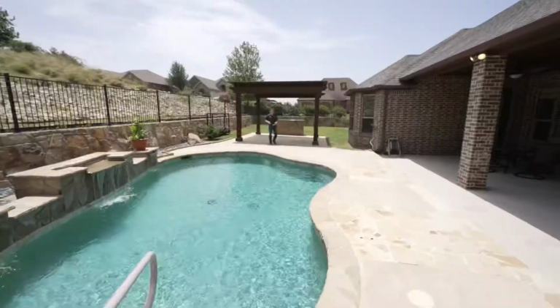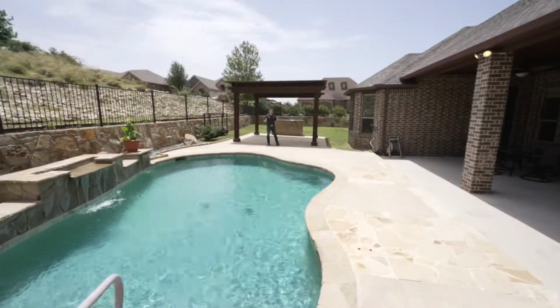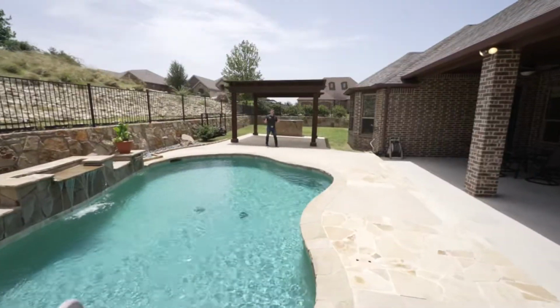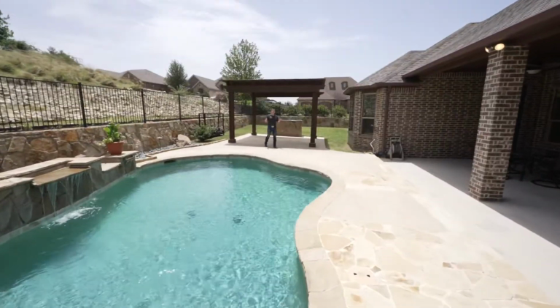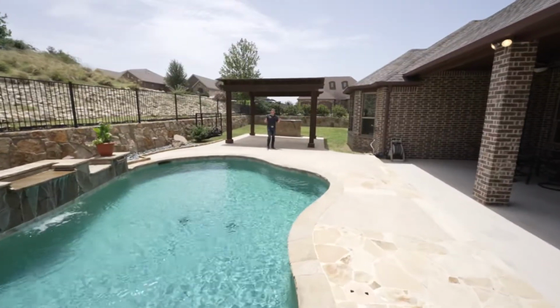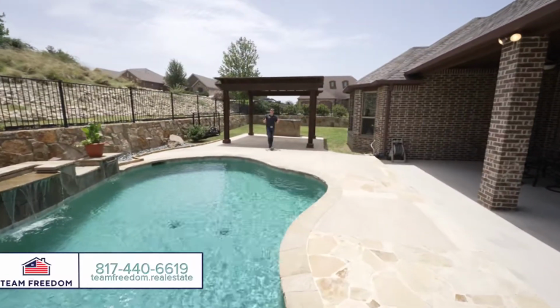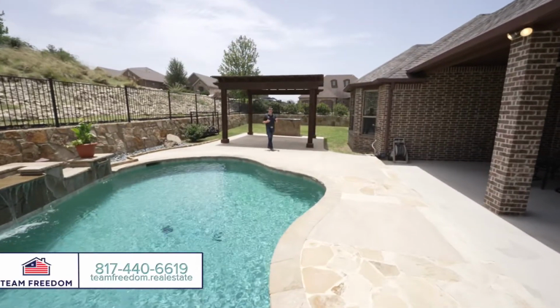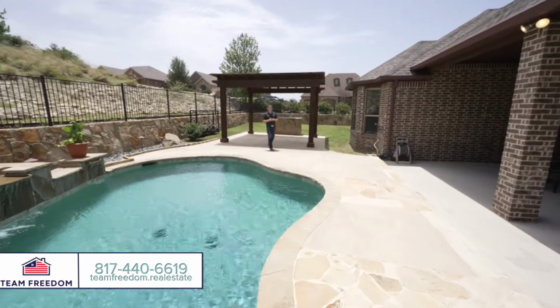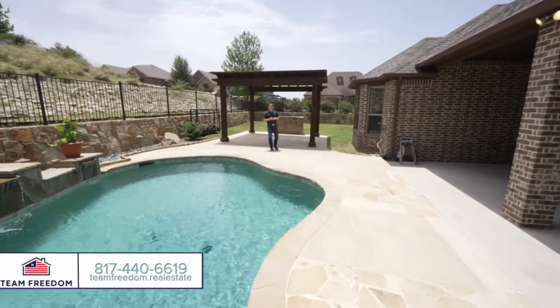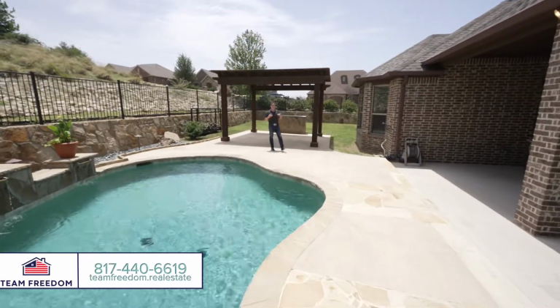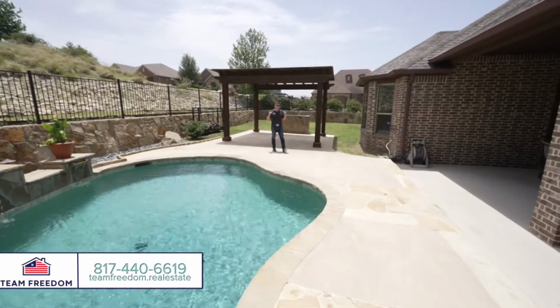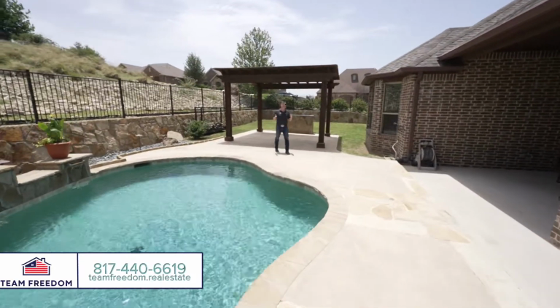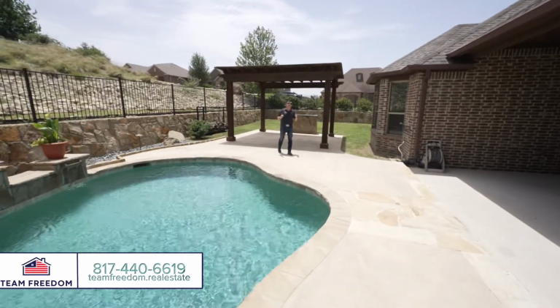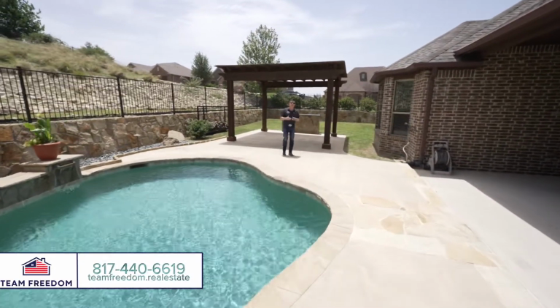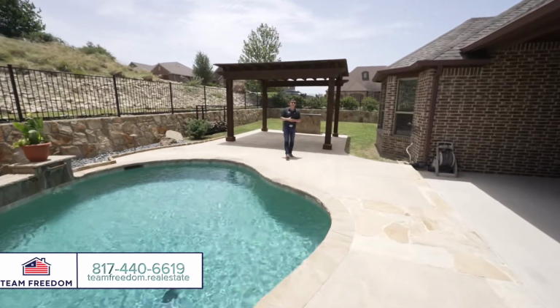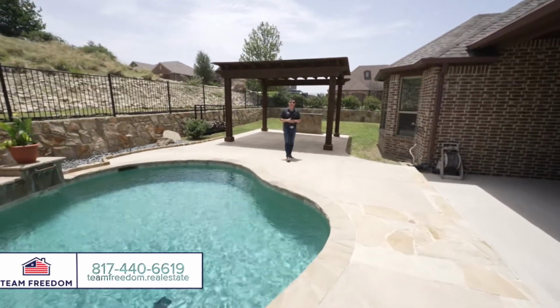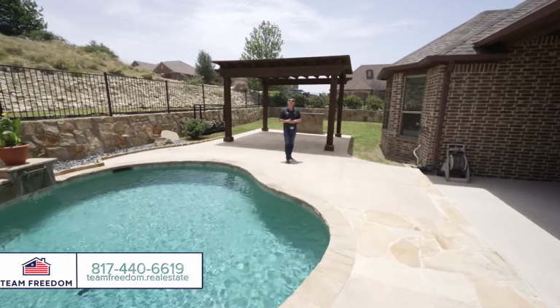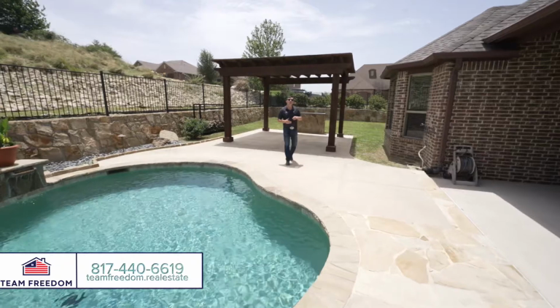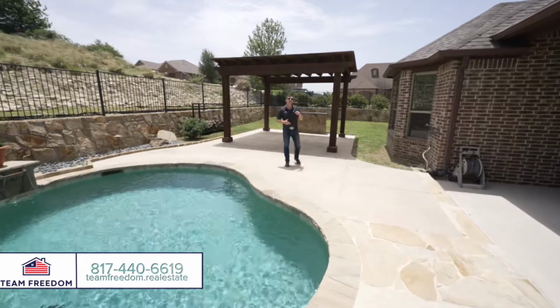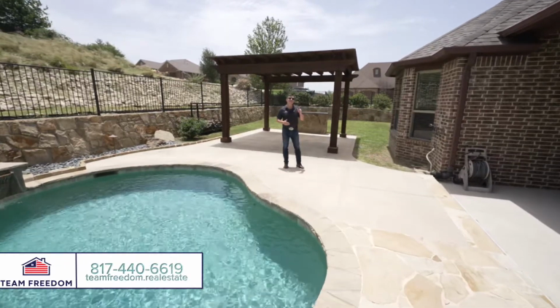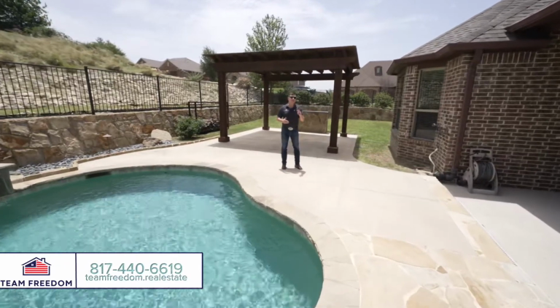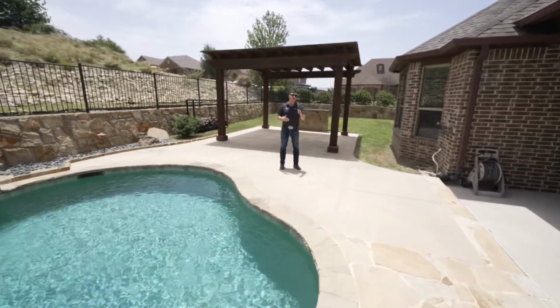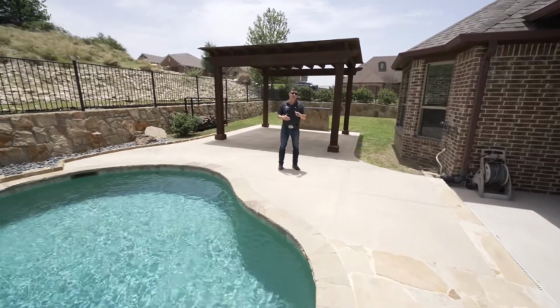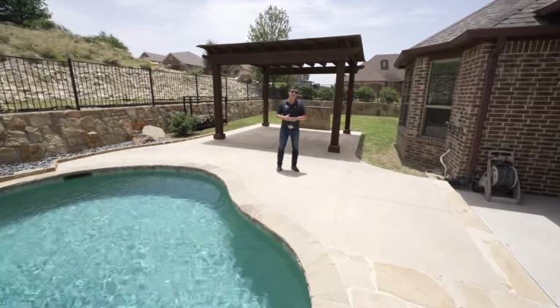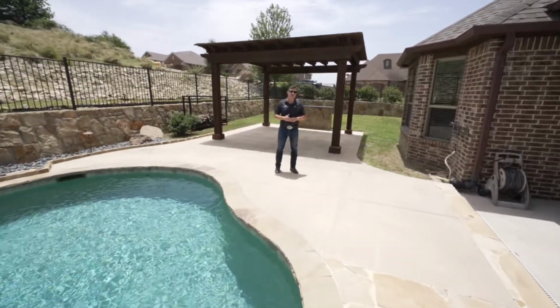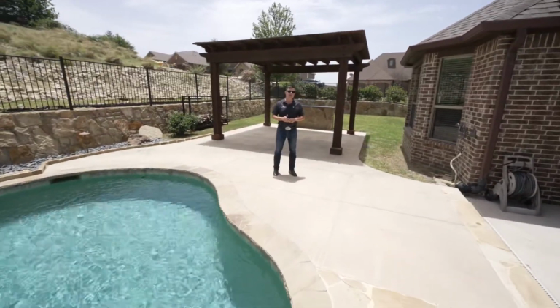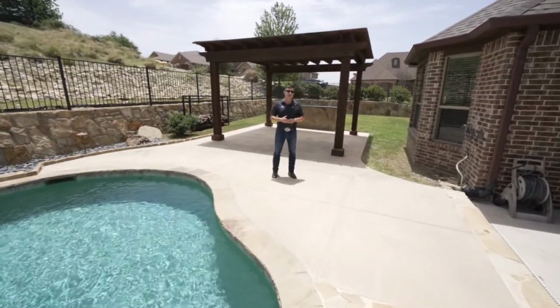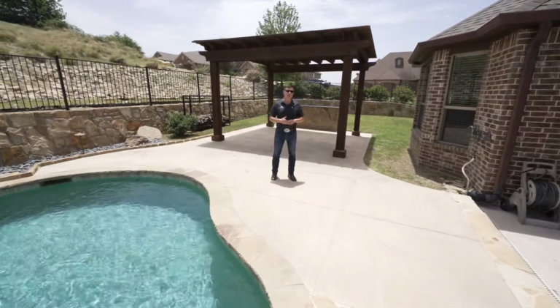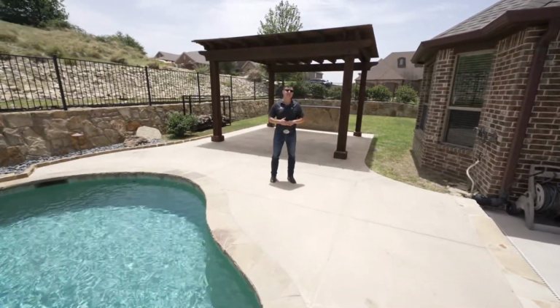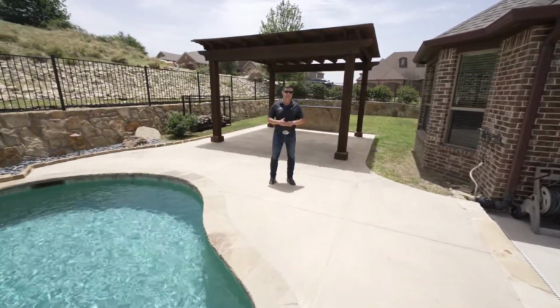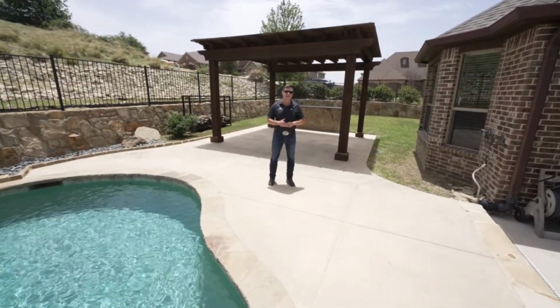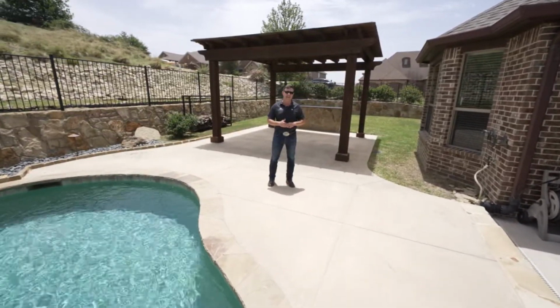I want to thank you for coming out to enjoy this backyard with me today. 11028 Fernbury Drive — give us a call today.